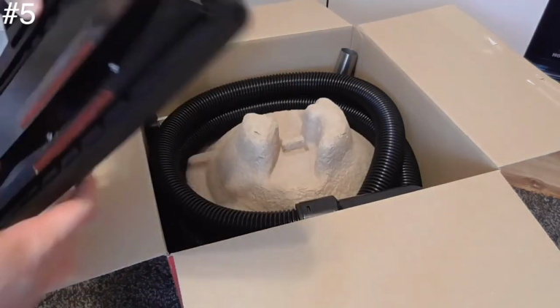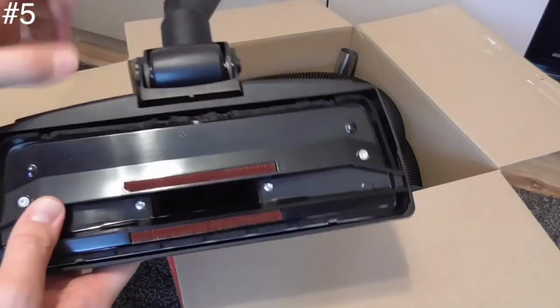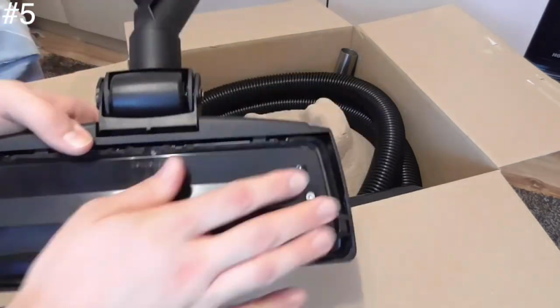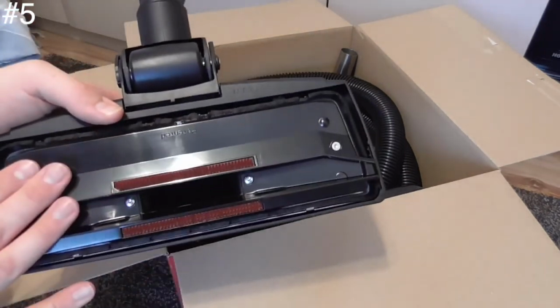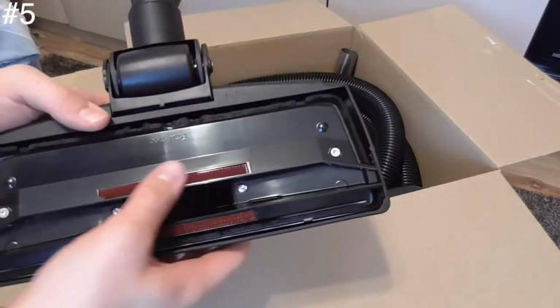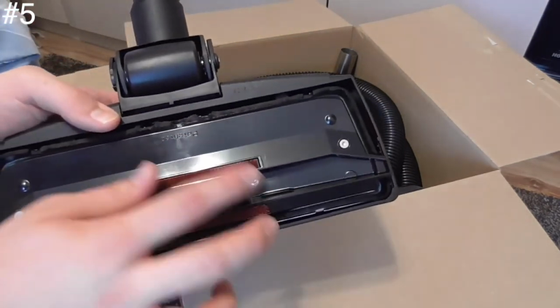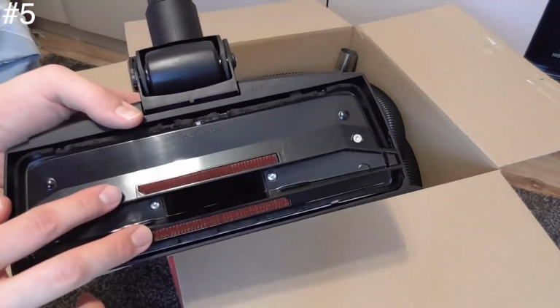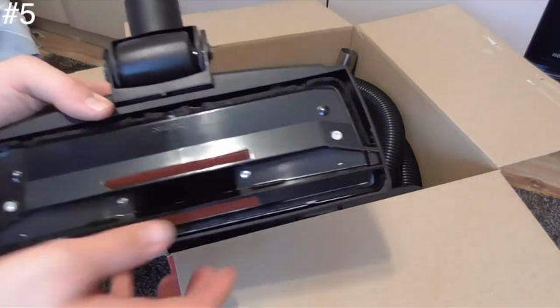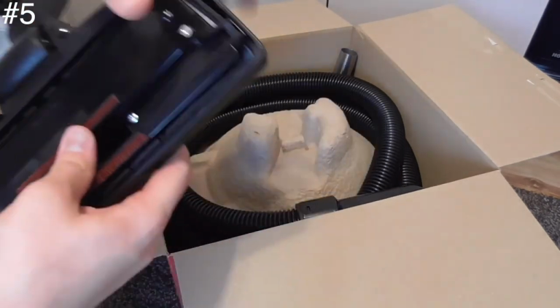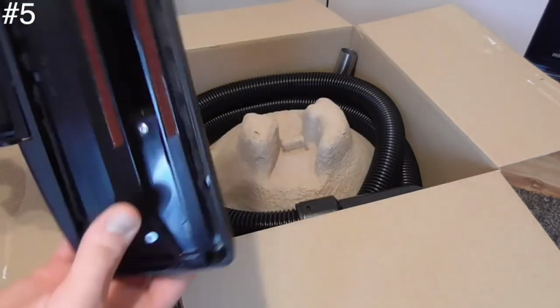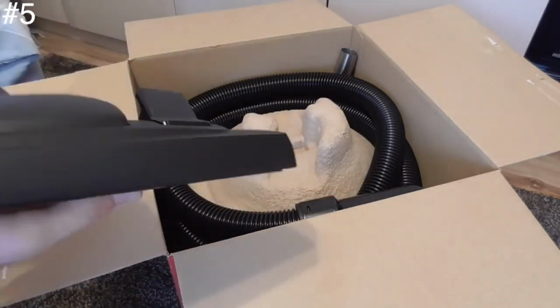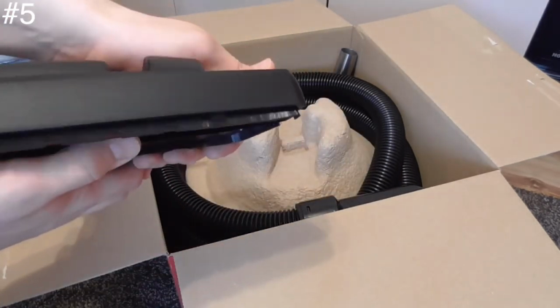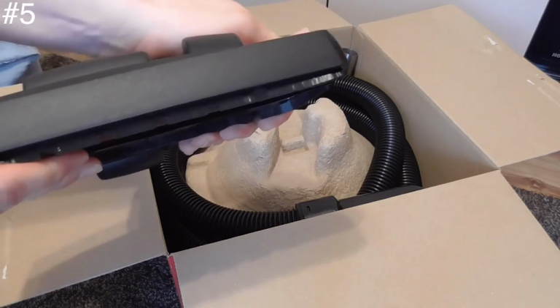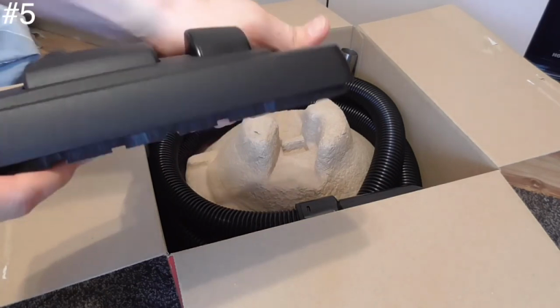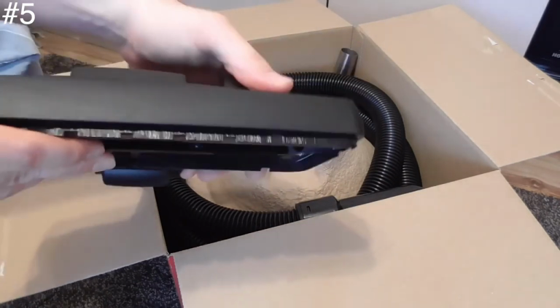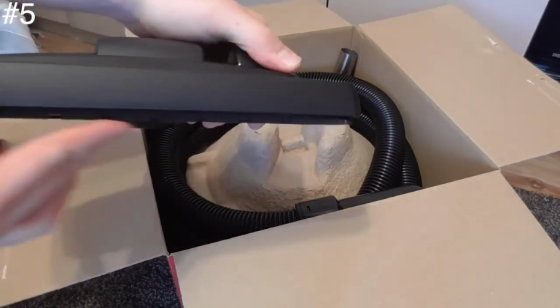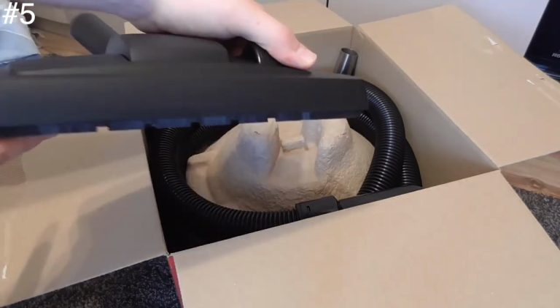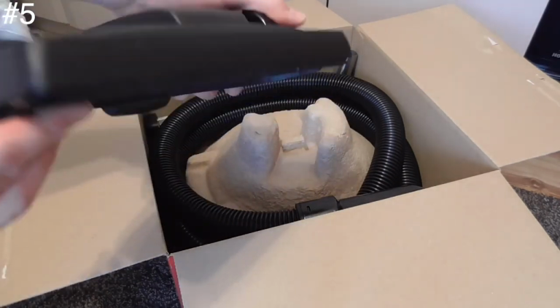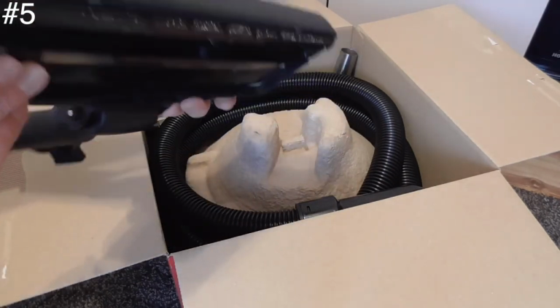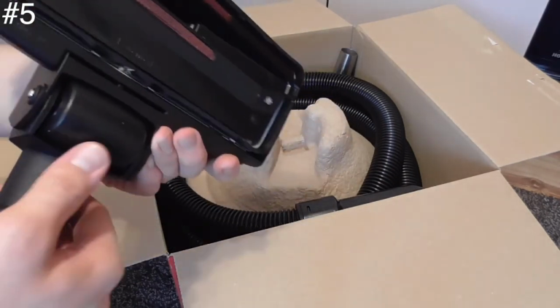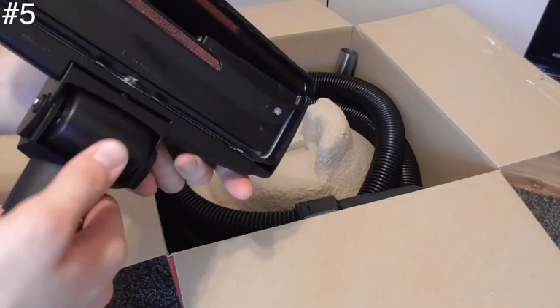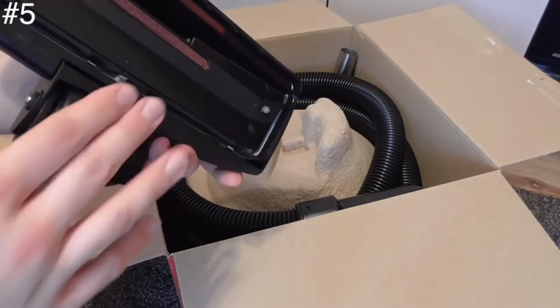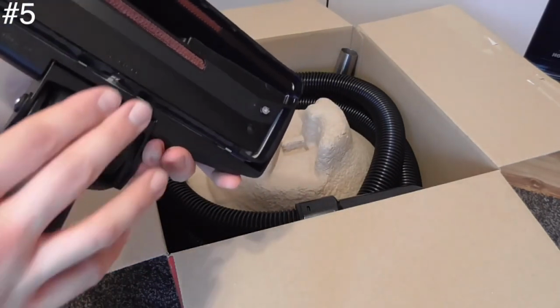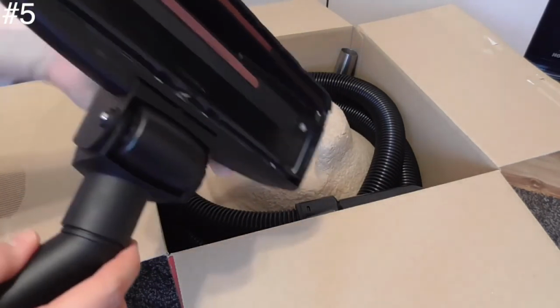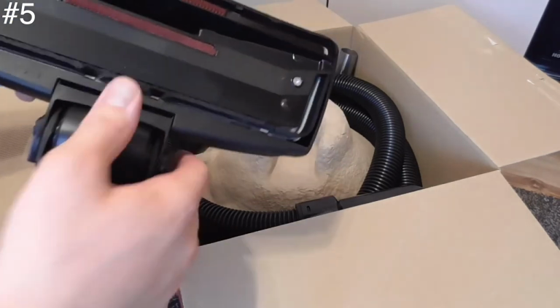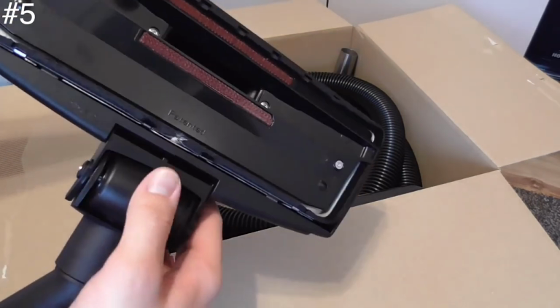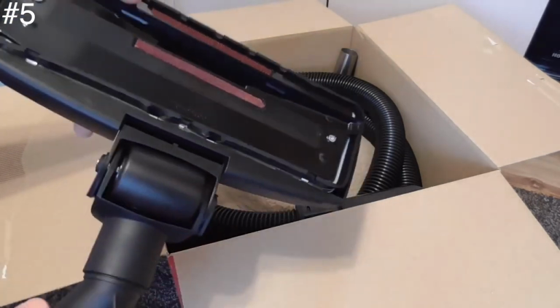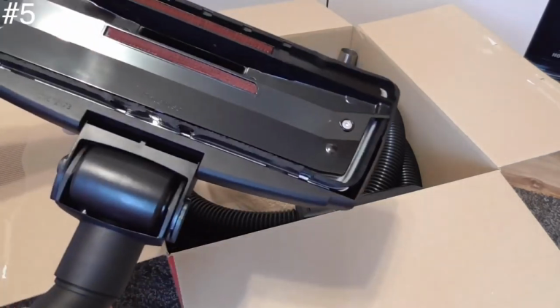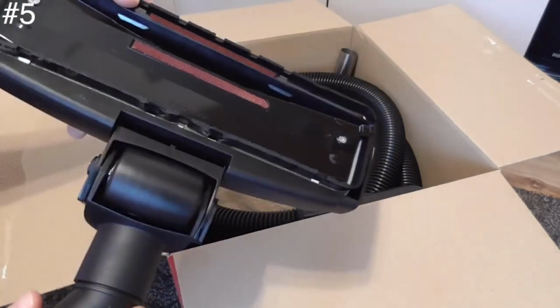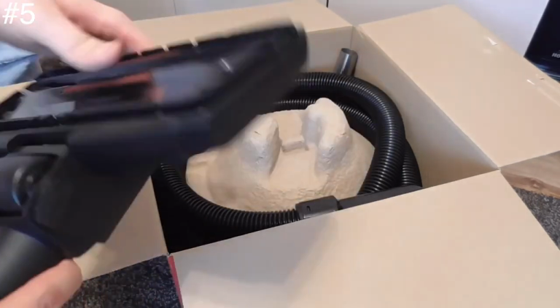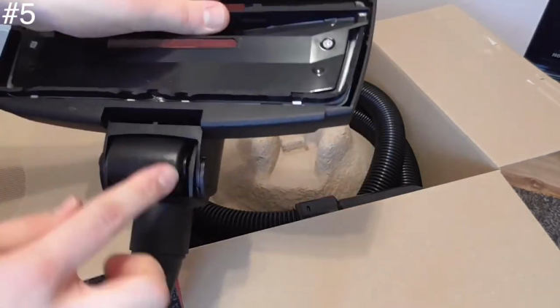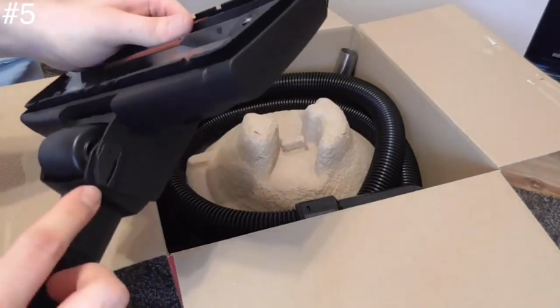While we won't necessarily recommend him for those with mobility issues, as he can be a bit heavy to lug around, Henry is certainly built to last. This is a vac that will stand up to everything life throws at it, and if you do a lot of DIY and need a heavy-duty buddy for dust busting, he's your man.